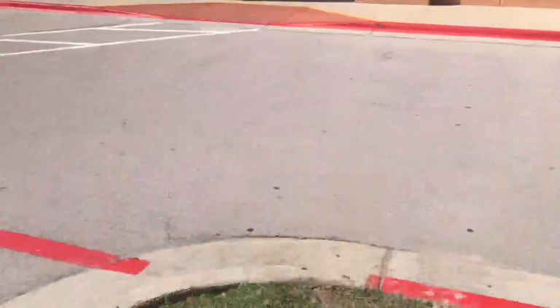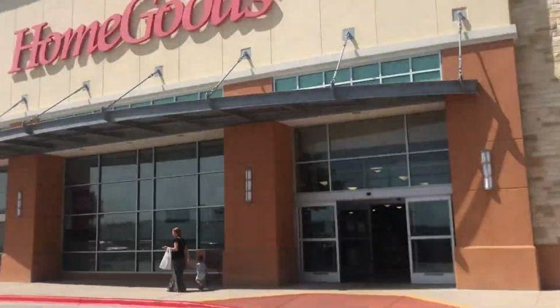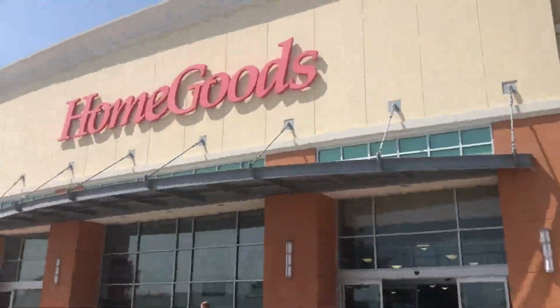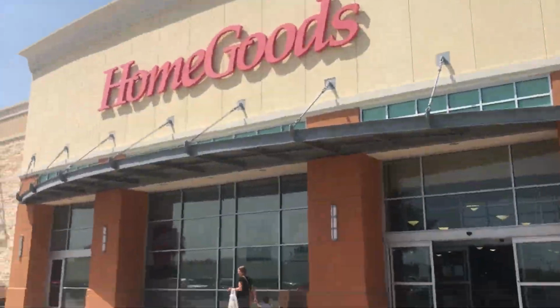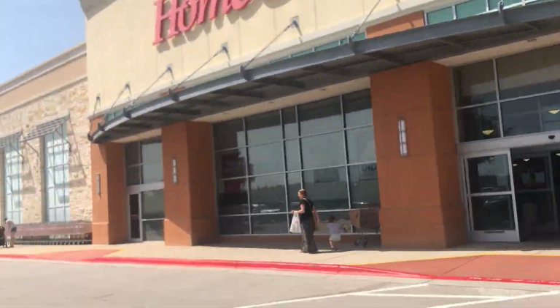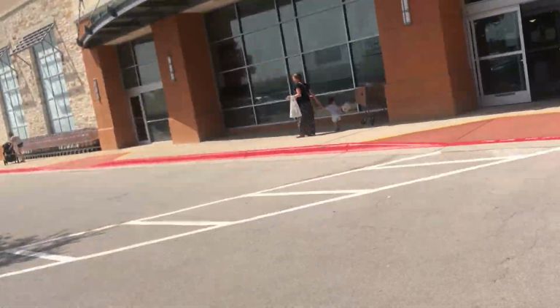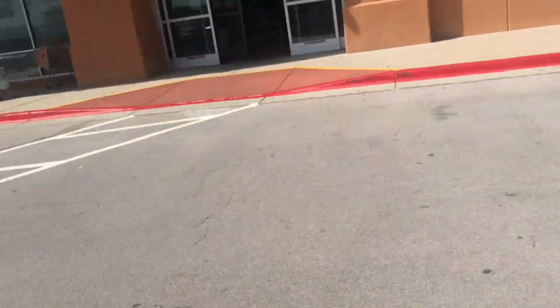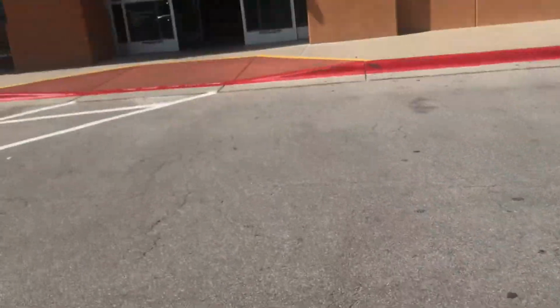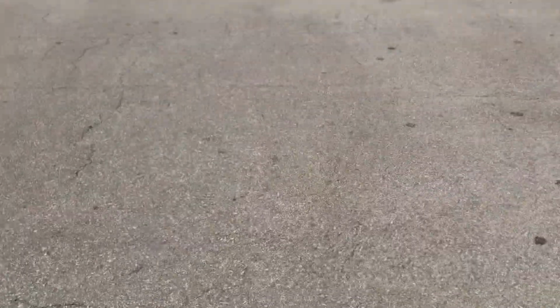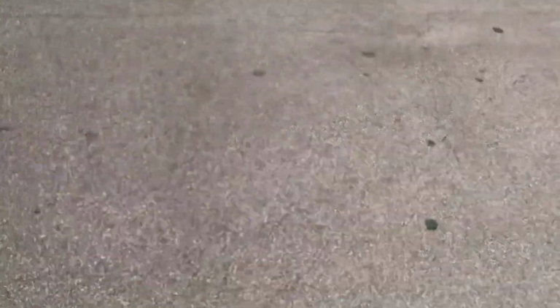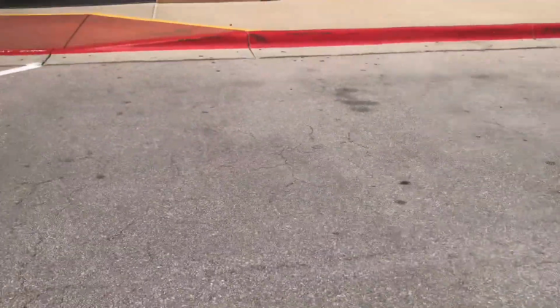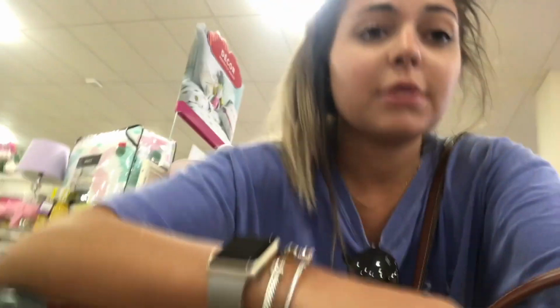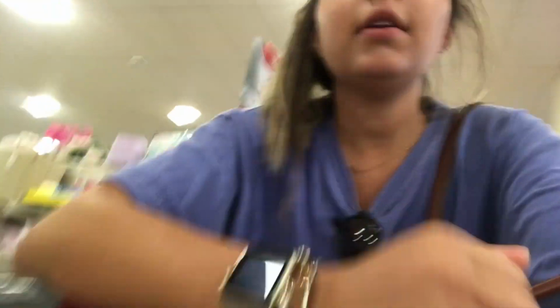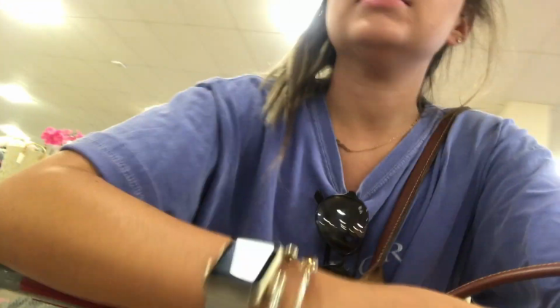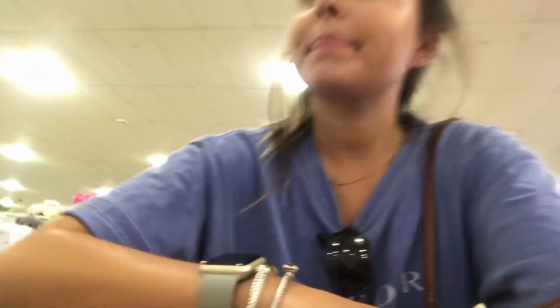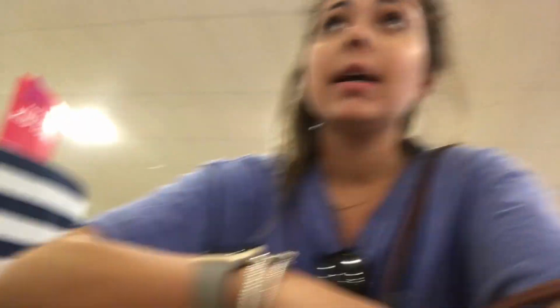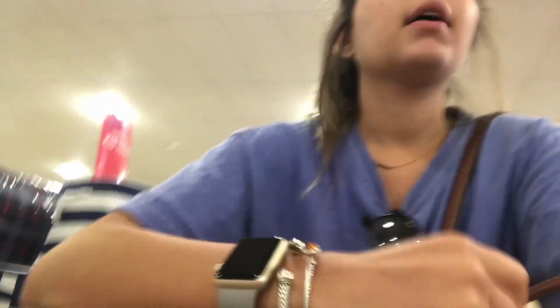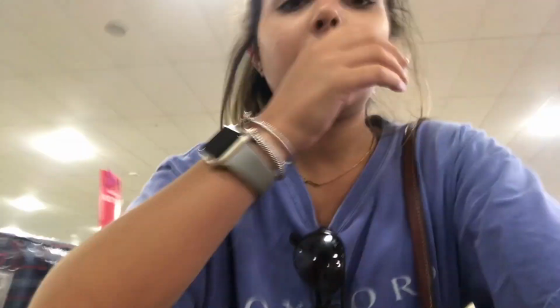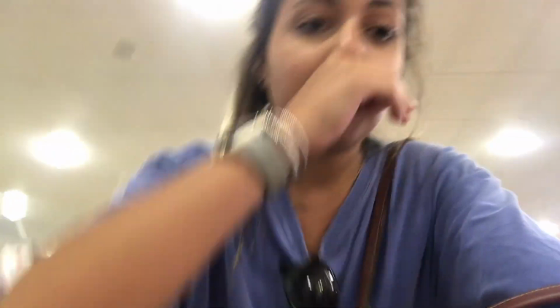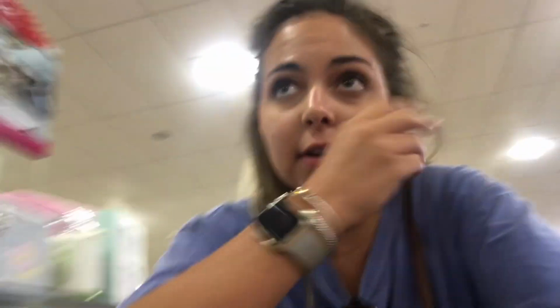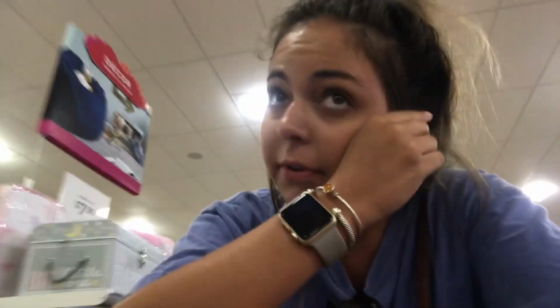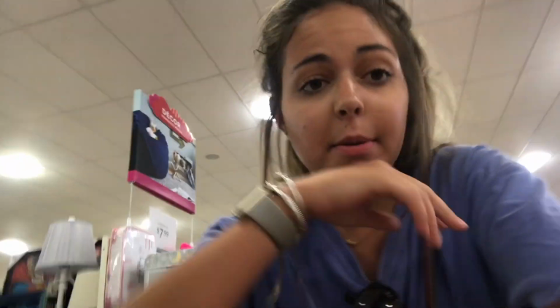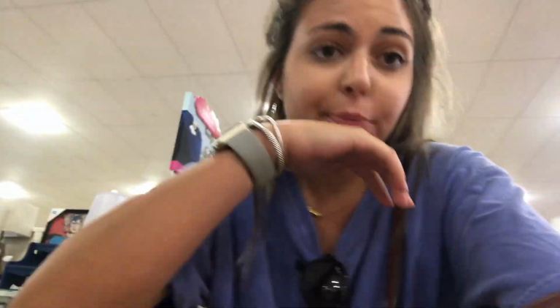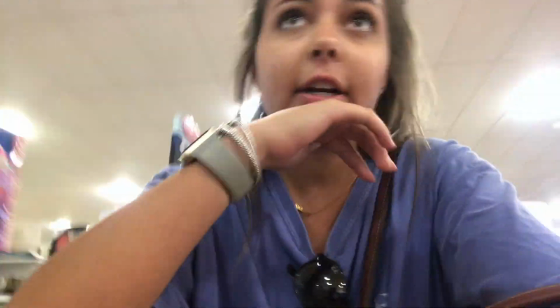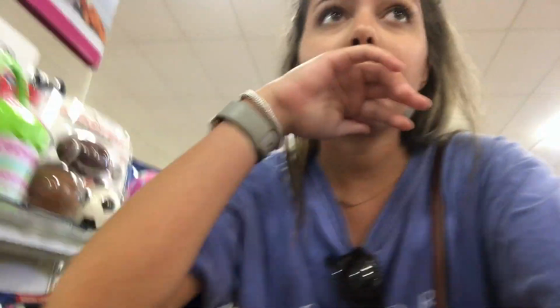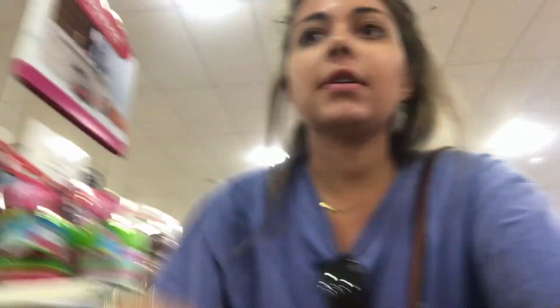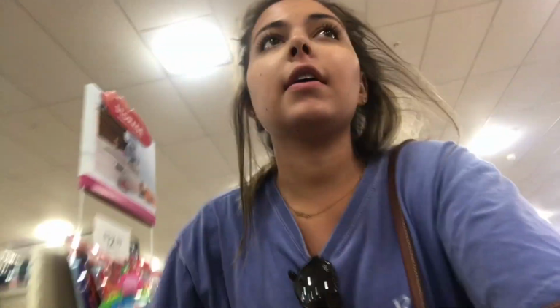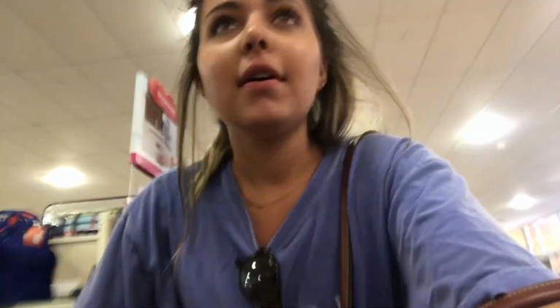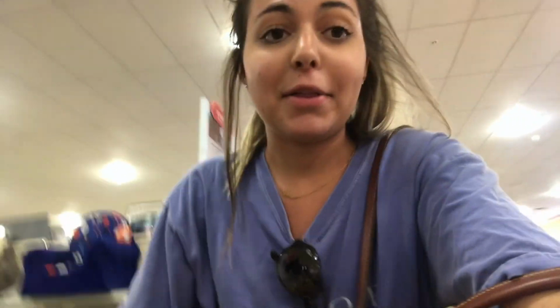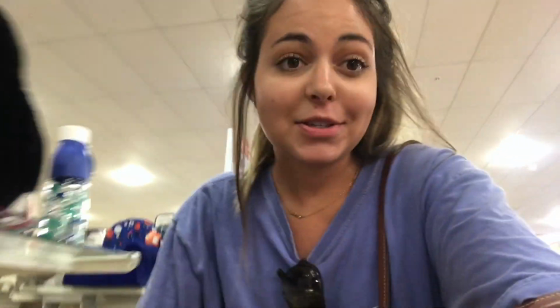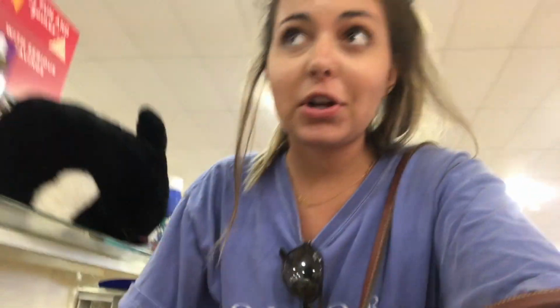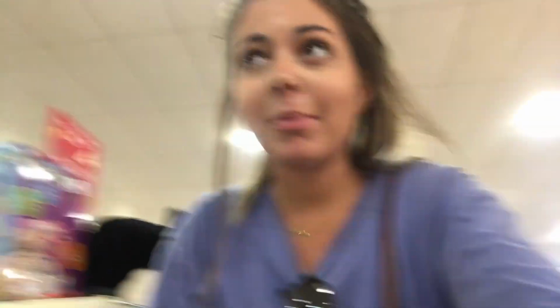First stop: HomeGoods, here we come! We just made it in HomeGoods and I'm going to look for some bathroom stuff right now because I have nothing for my bathroom. This is weird vlogging in public.